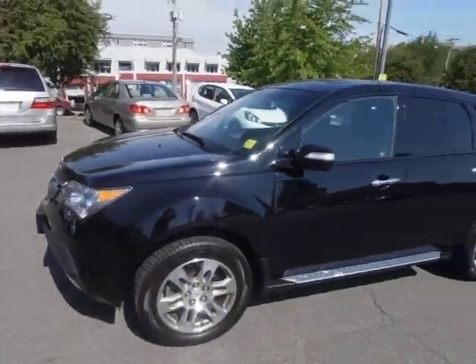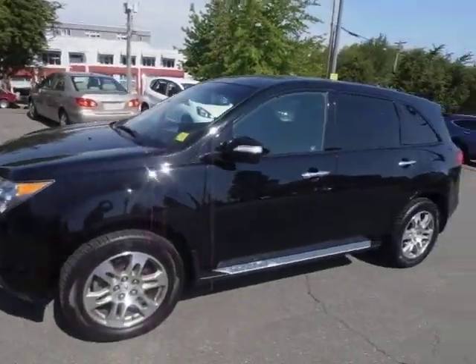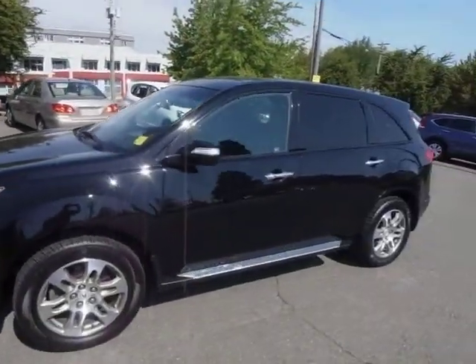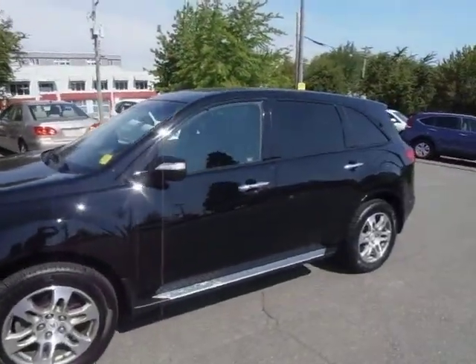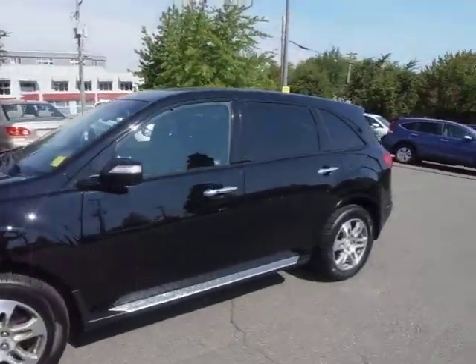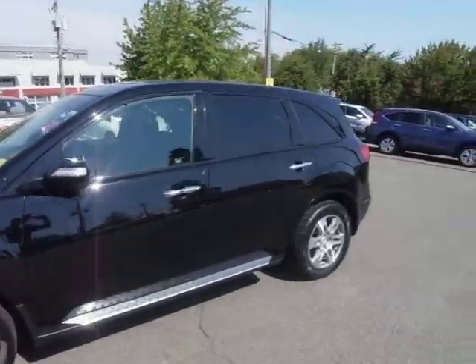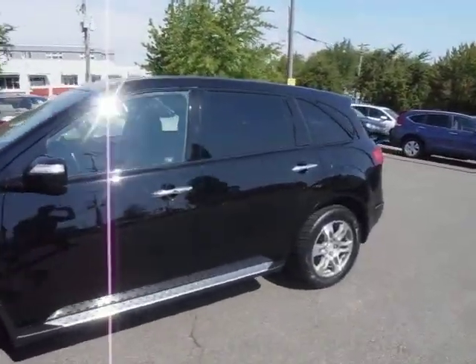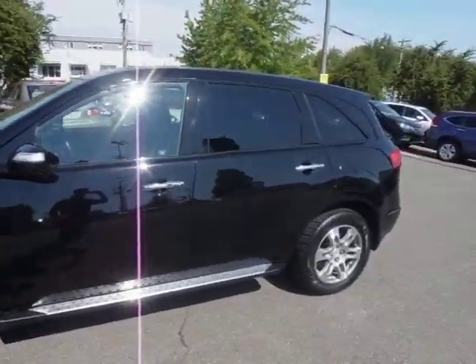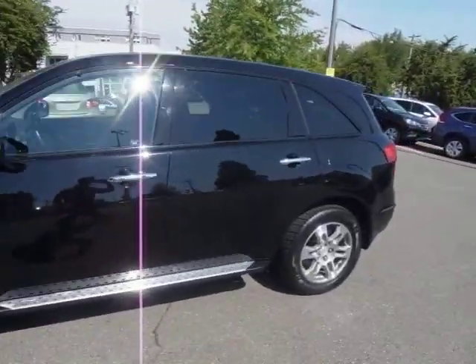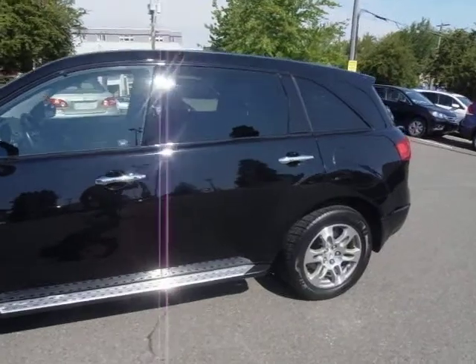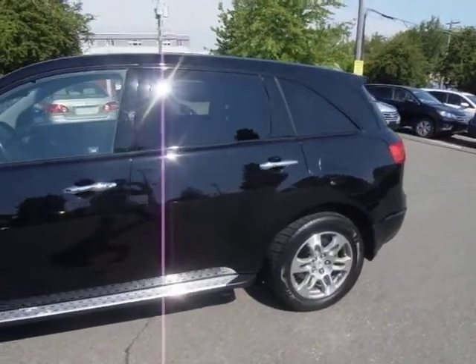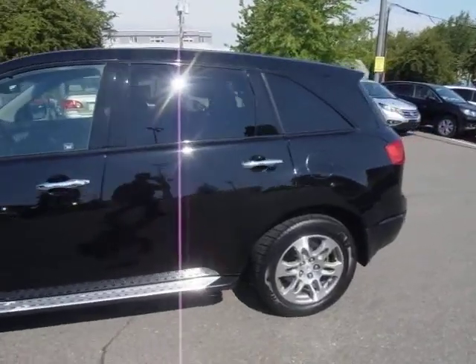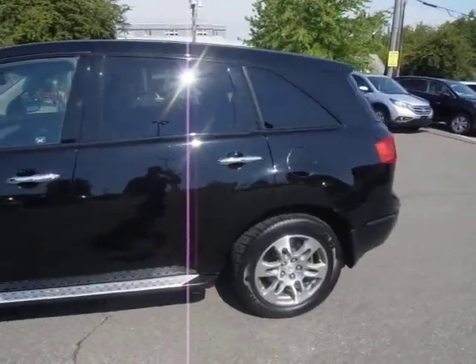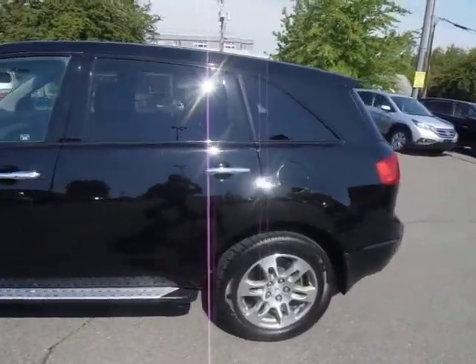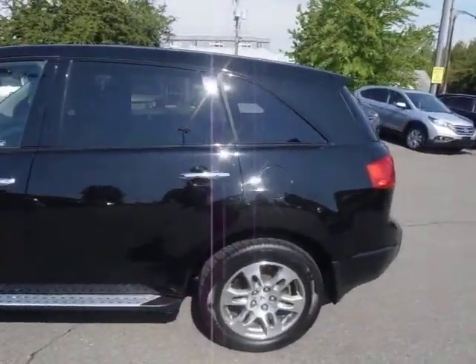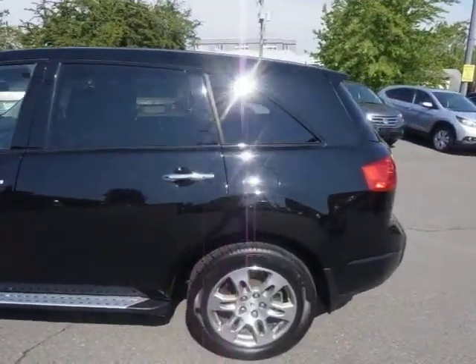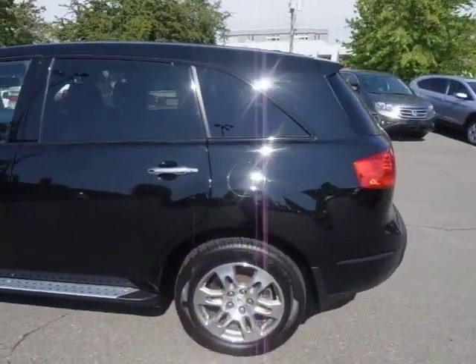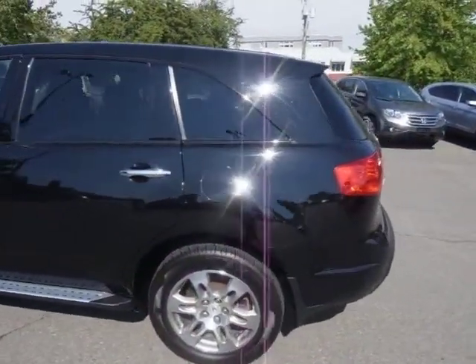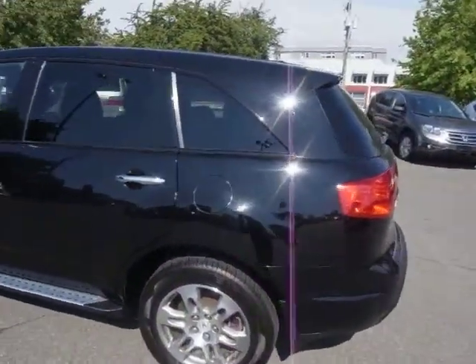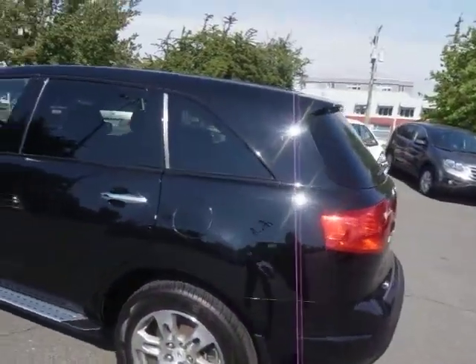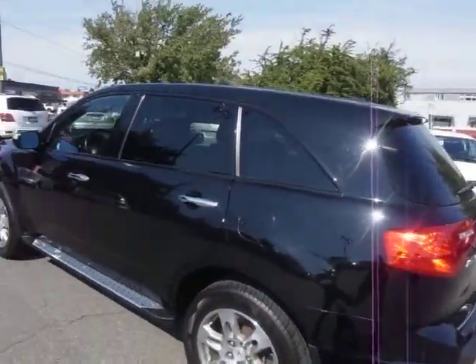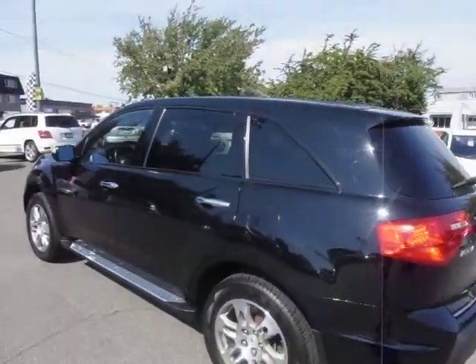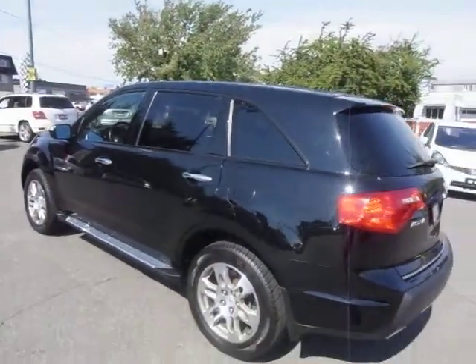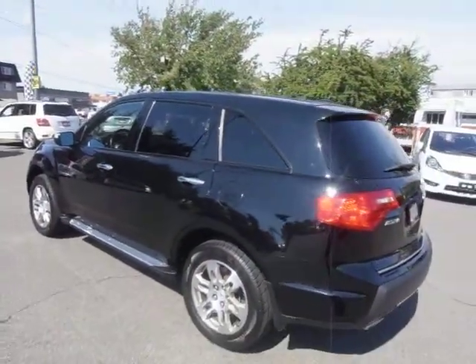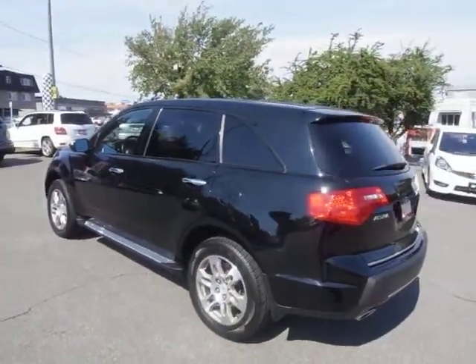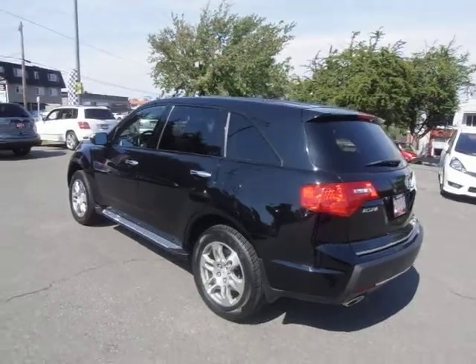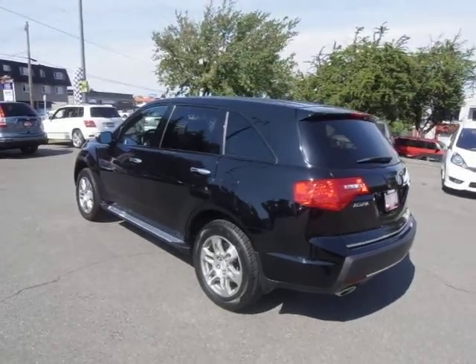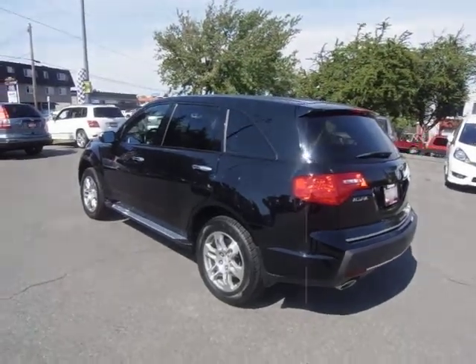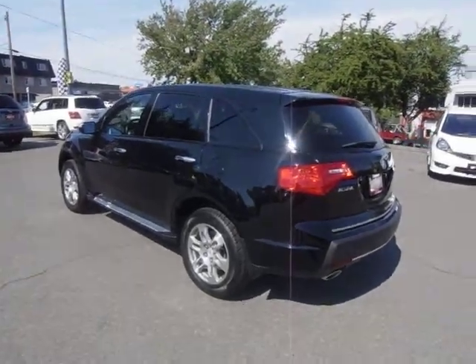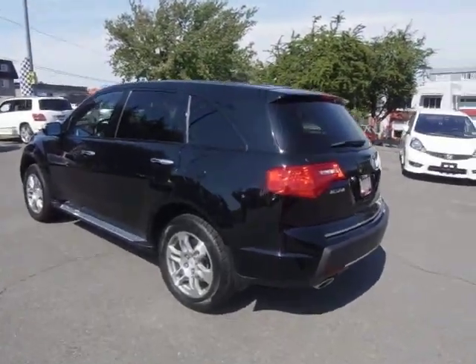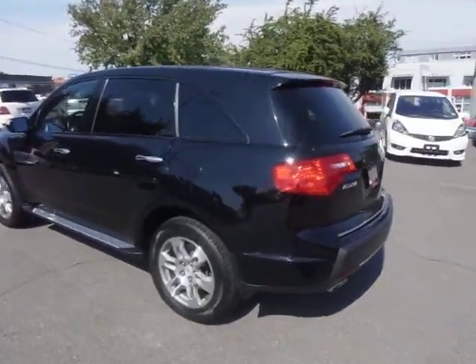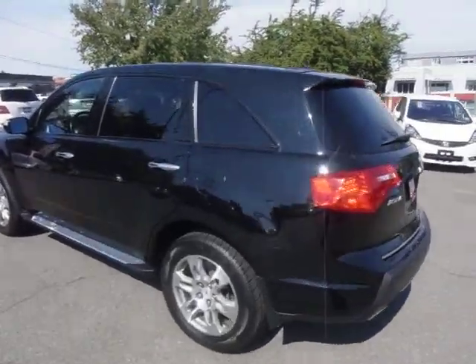No dents or scratches. It's a non-smoking car, local Victoria. Just beautiful — black on black, a great looking color combination that shines awesome.